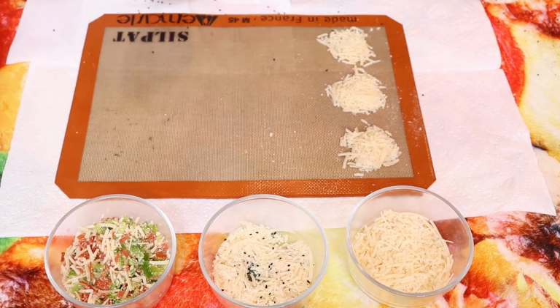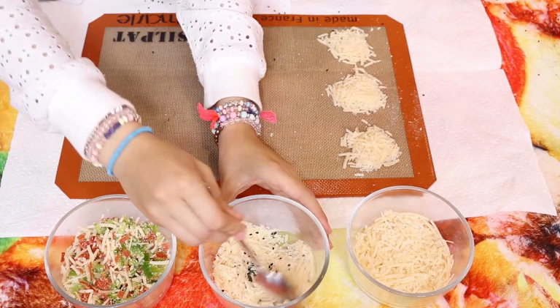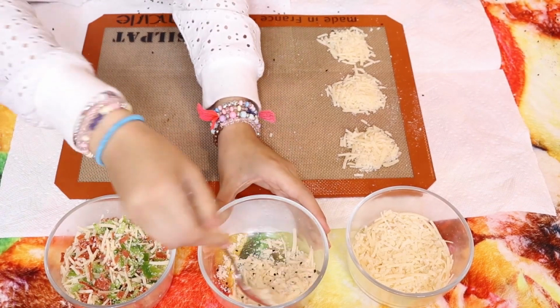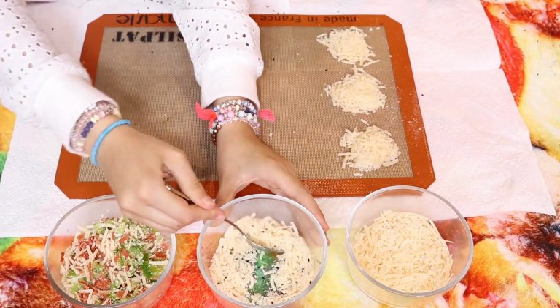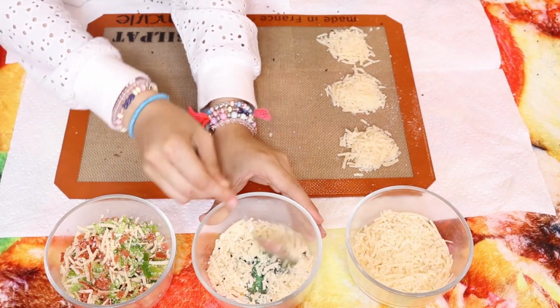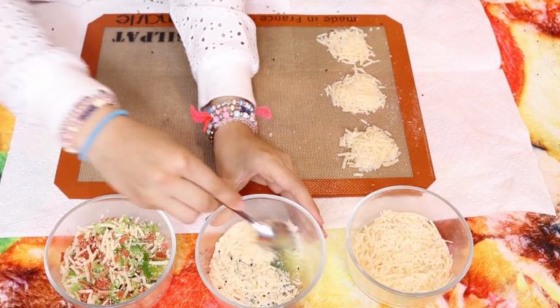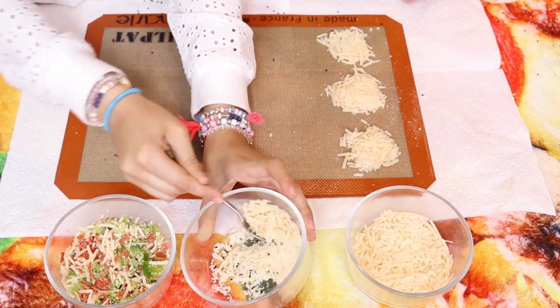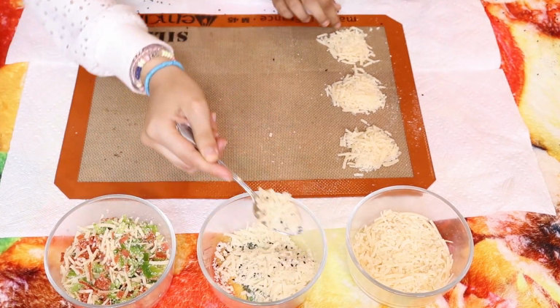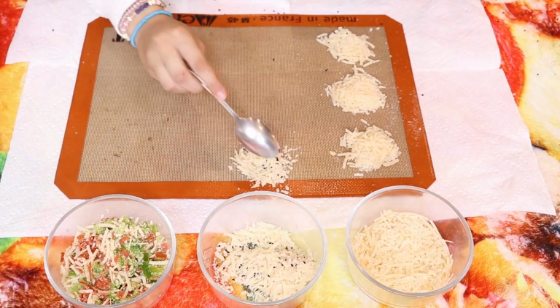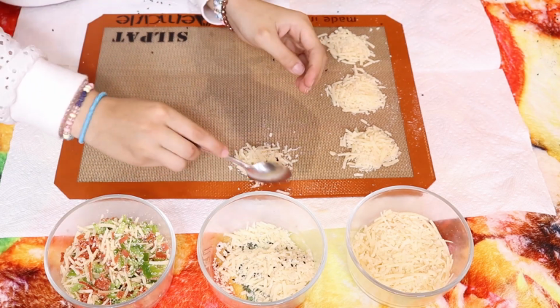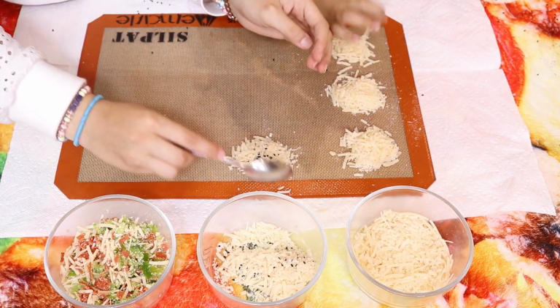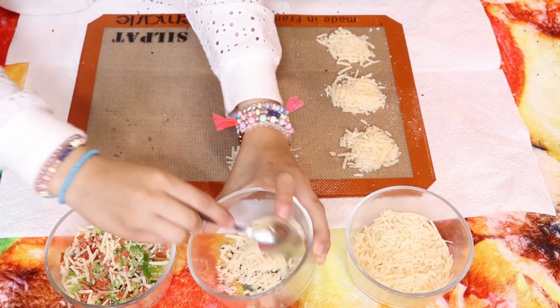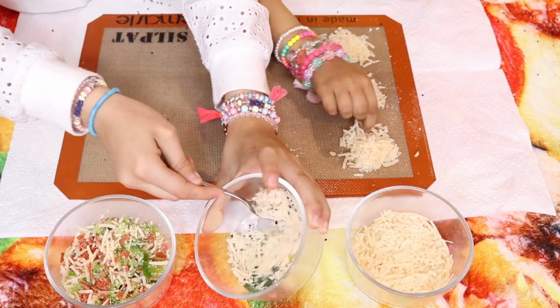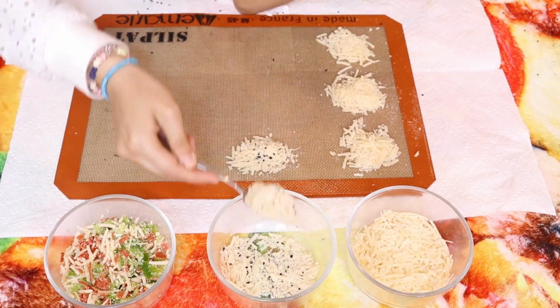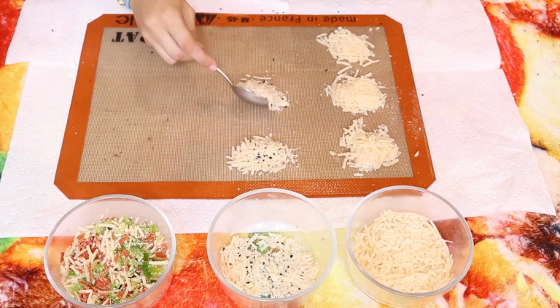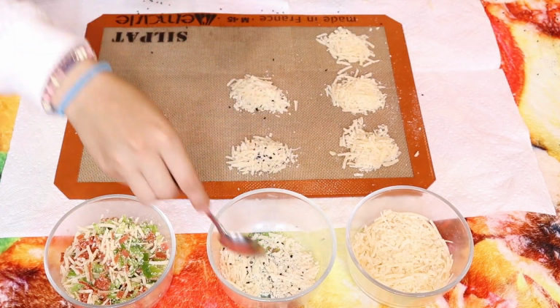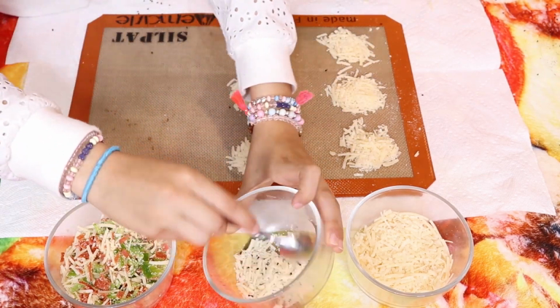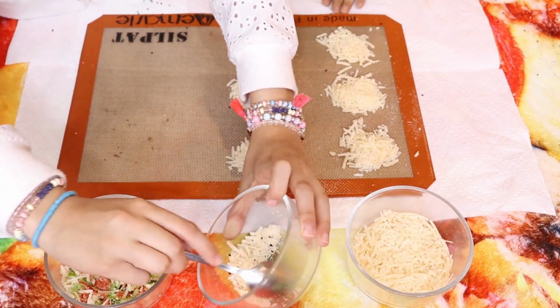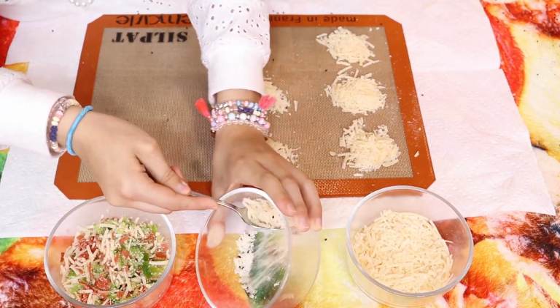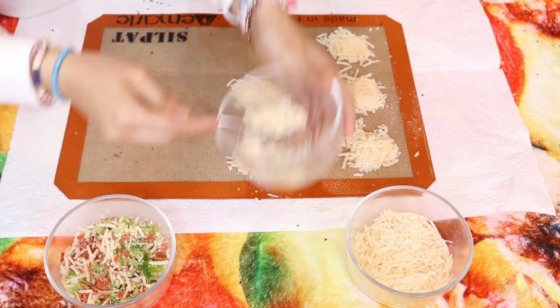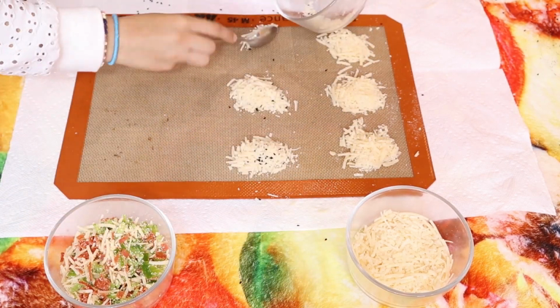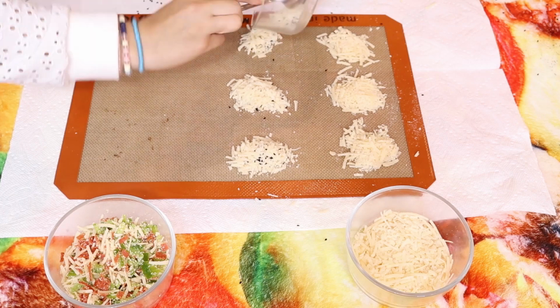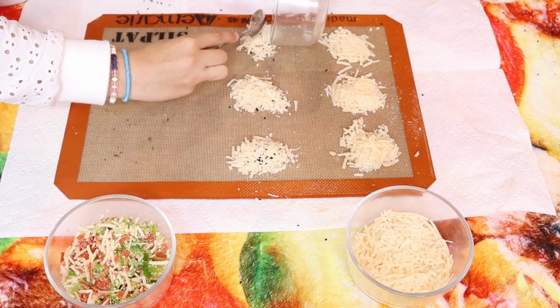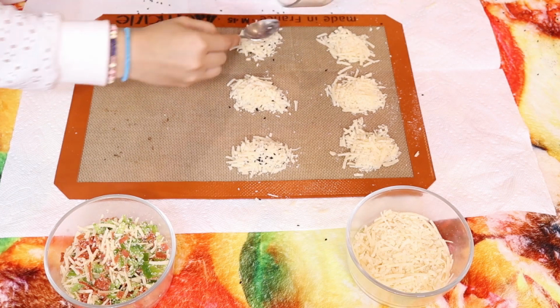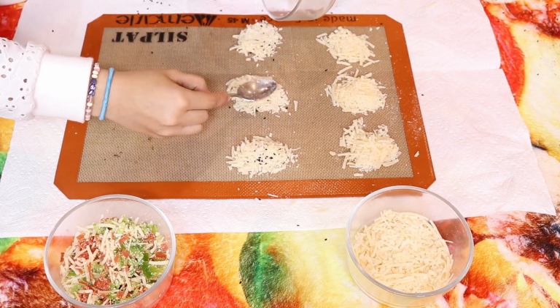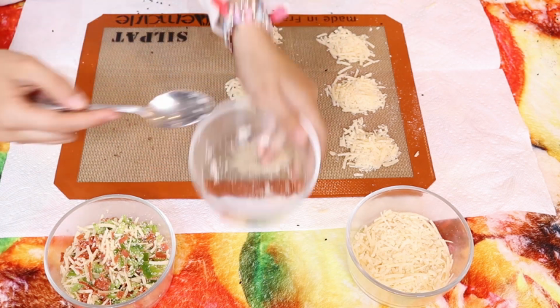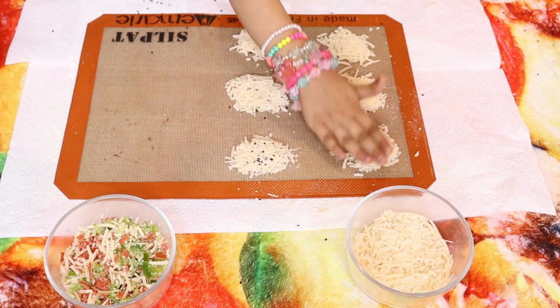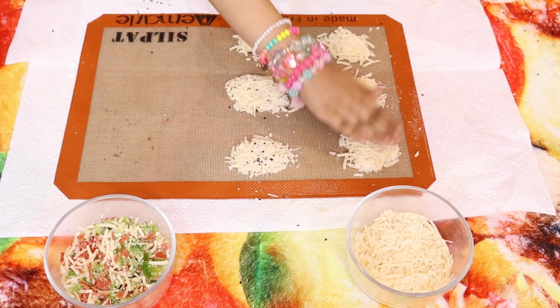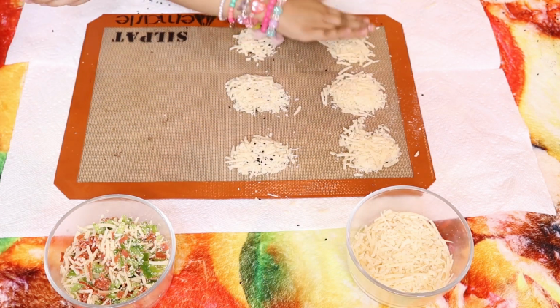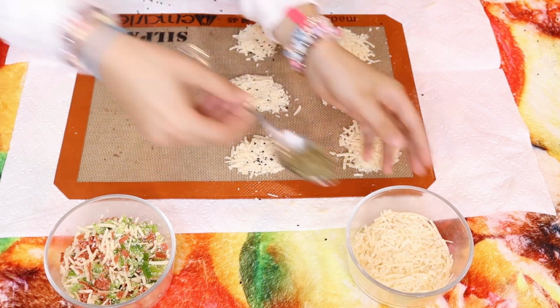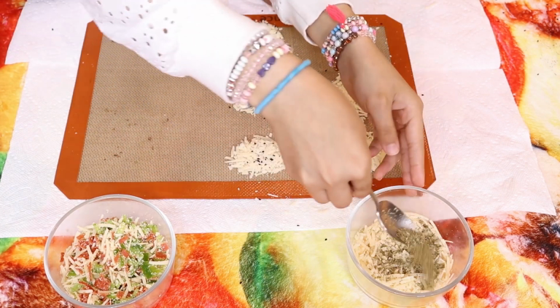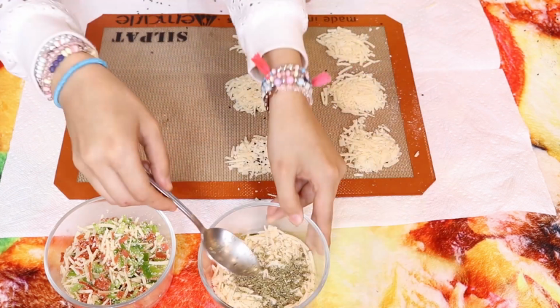Now we're going to divide them into four groups: first one with Italian seasonings, second one with black seeds, third one pizza style, and fourth one we're going to leave it plain. The combinations are endless.